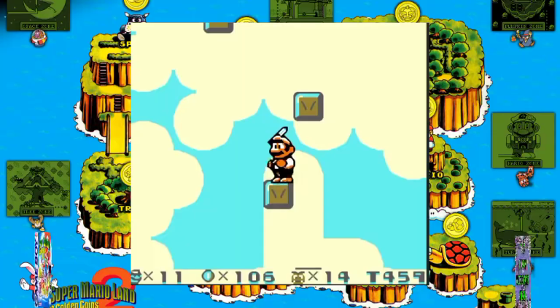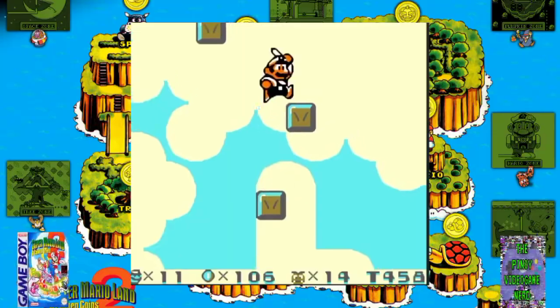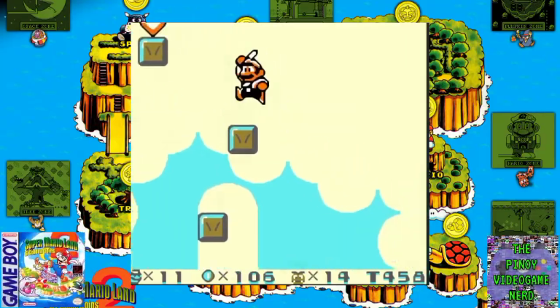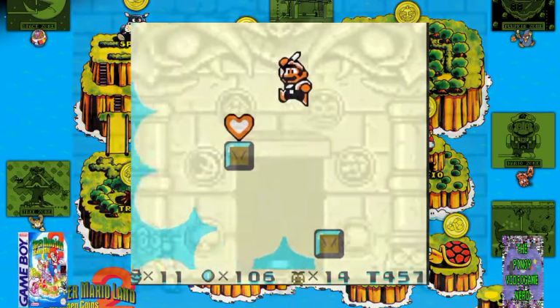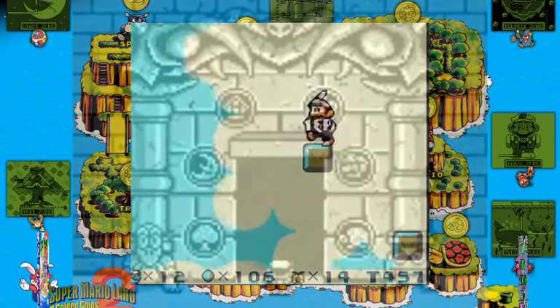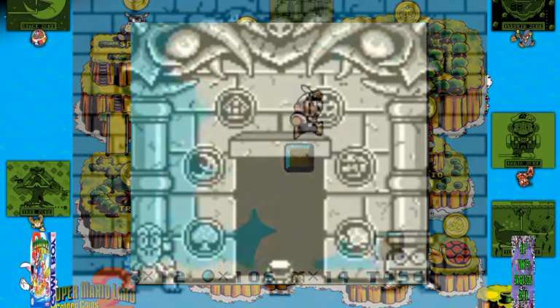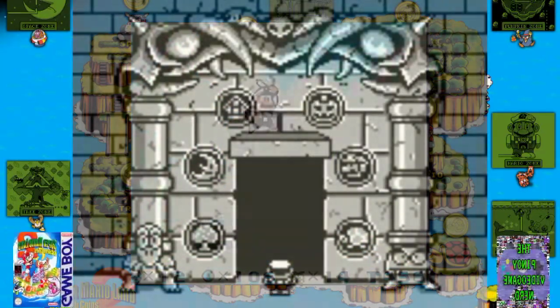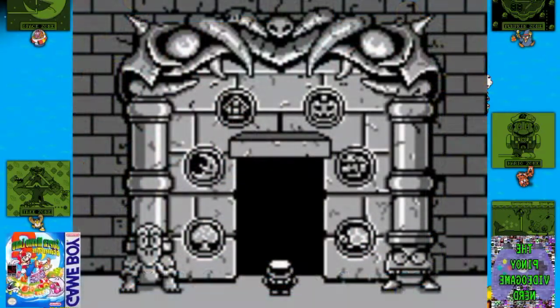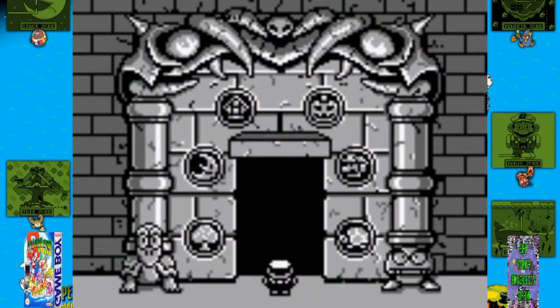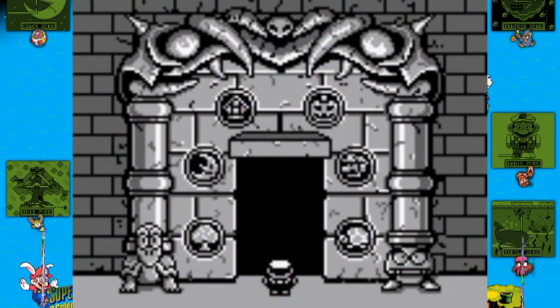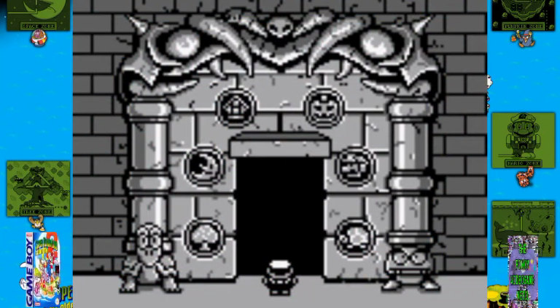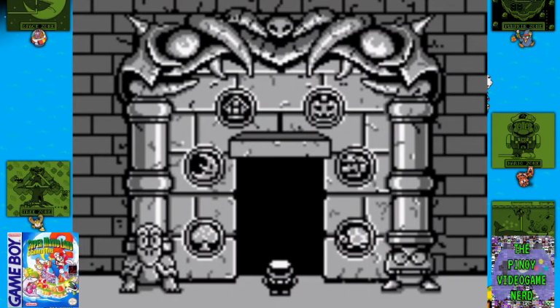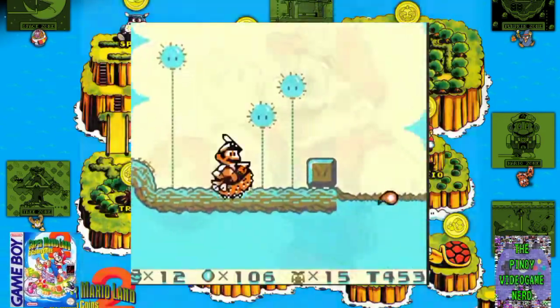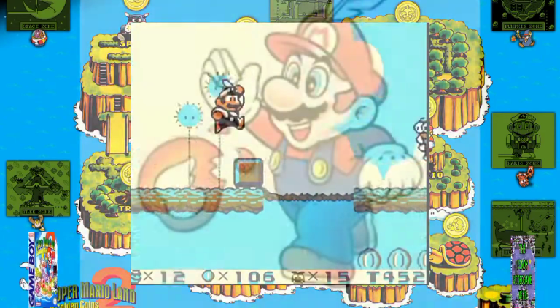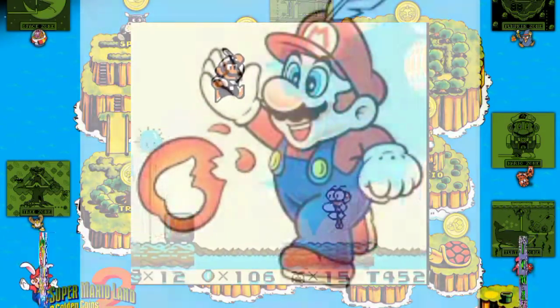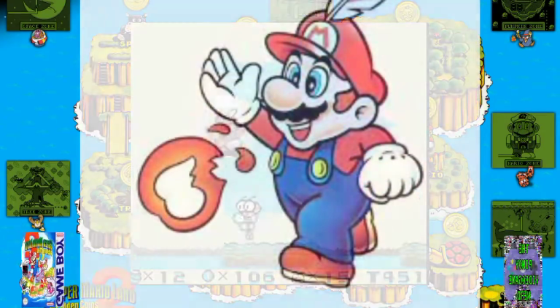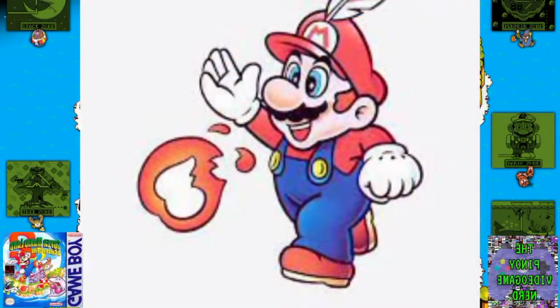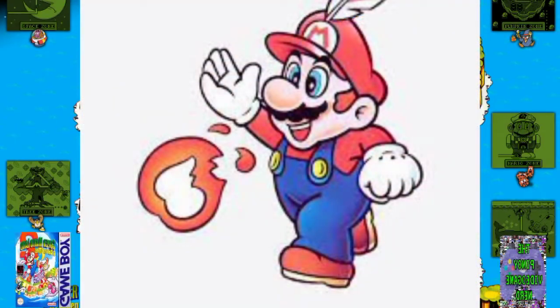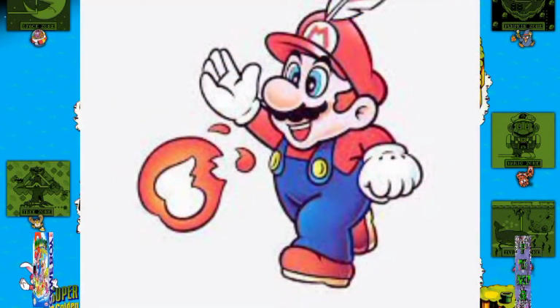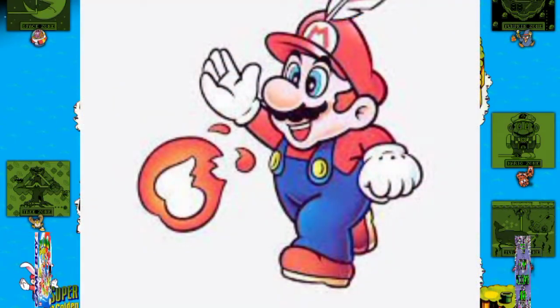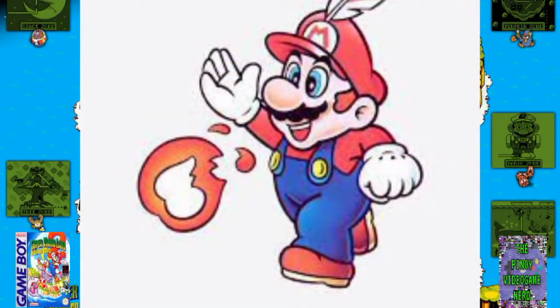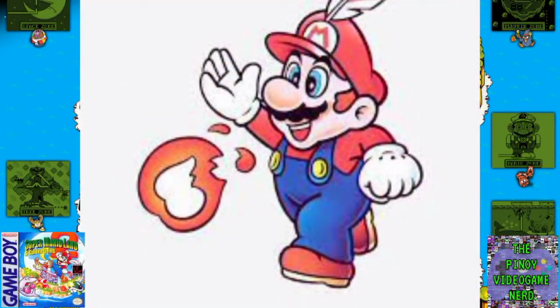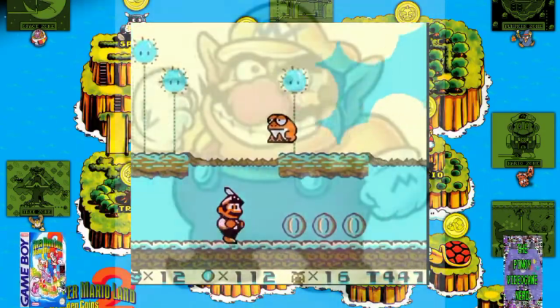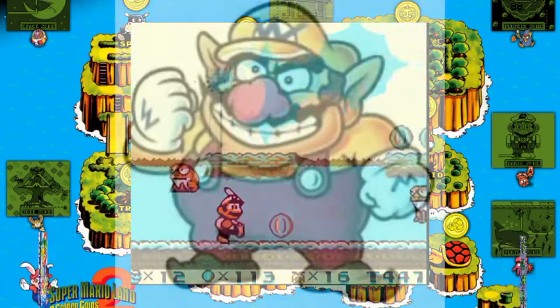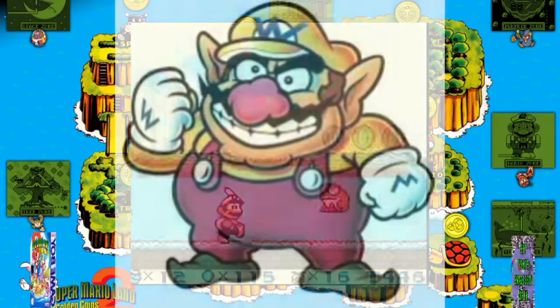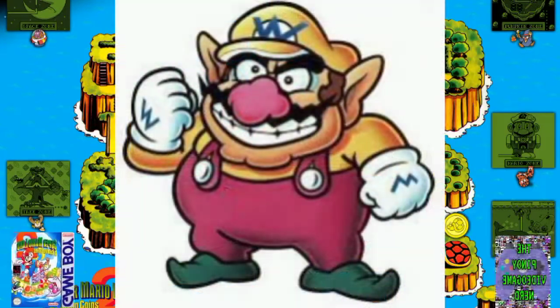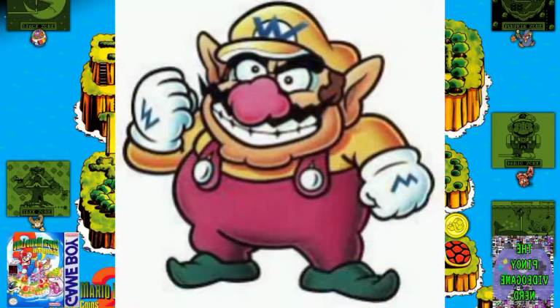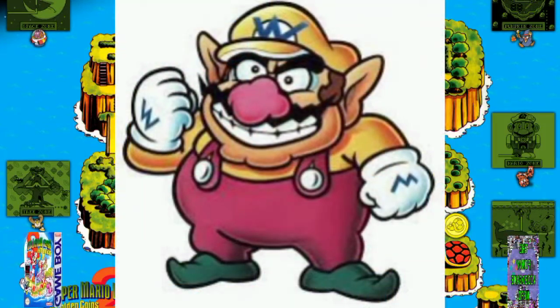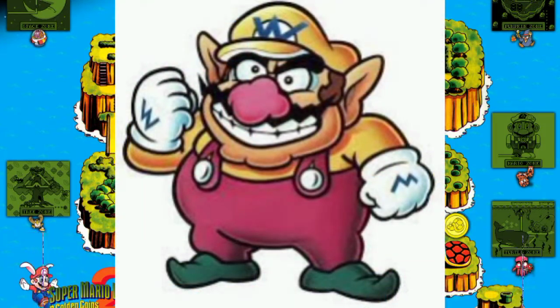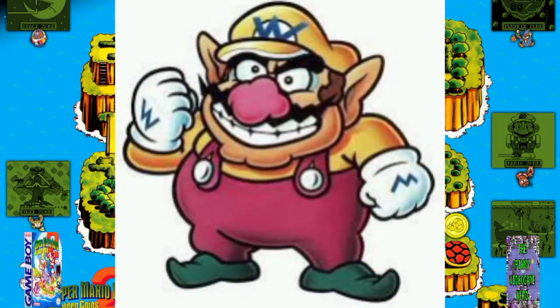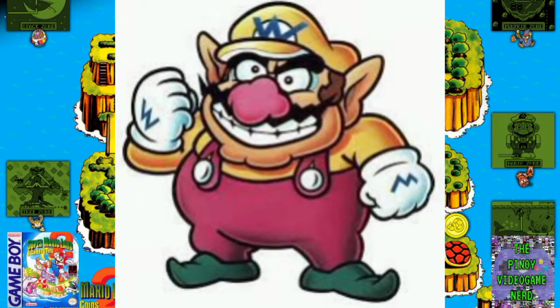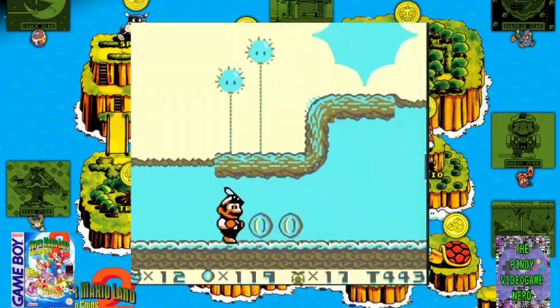After traveling through Mario Land and collecting the six golden coins, Mario regains entry to his castle. Inside, Mario confronts and defeats Wario, who shrinks and flees, breaking his spell and causing Mario's castle to revert to its normal form.